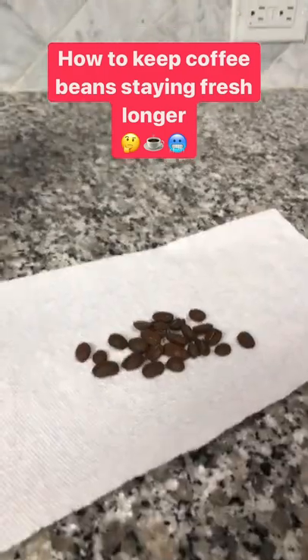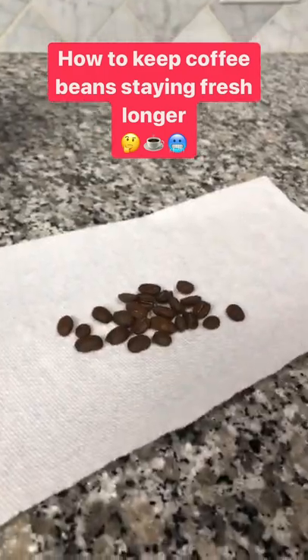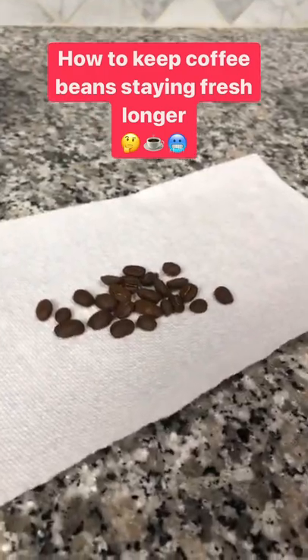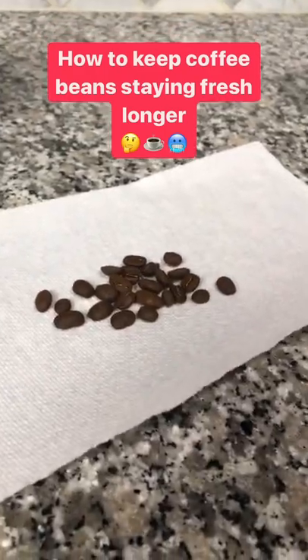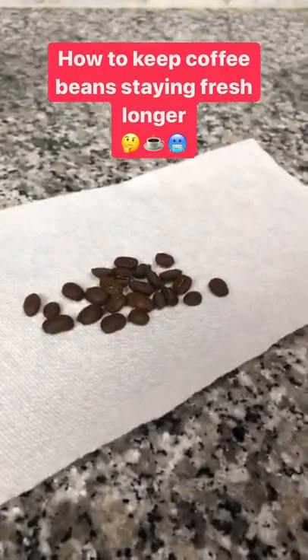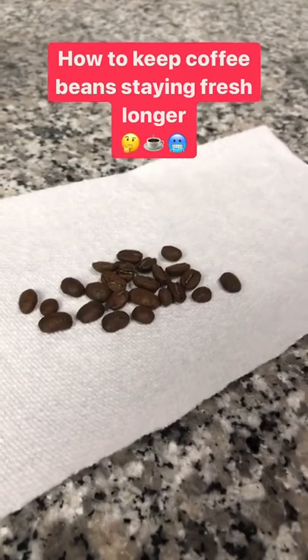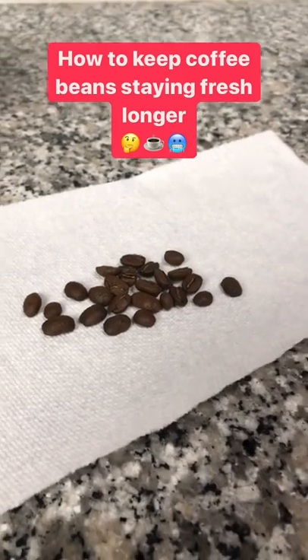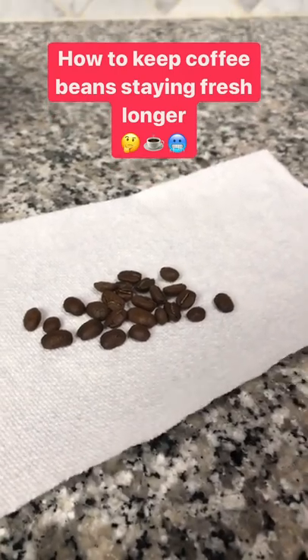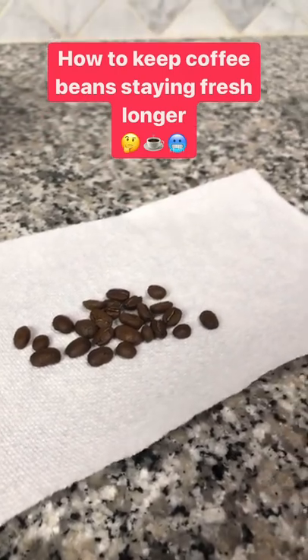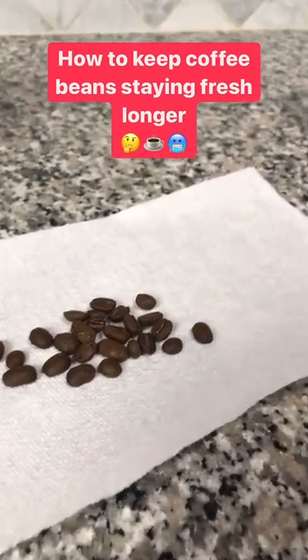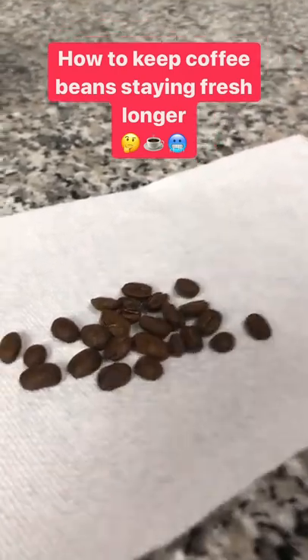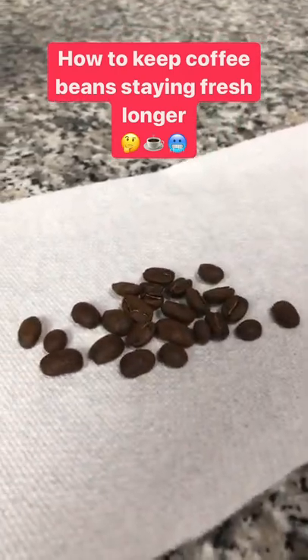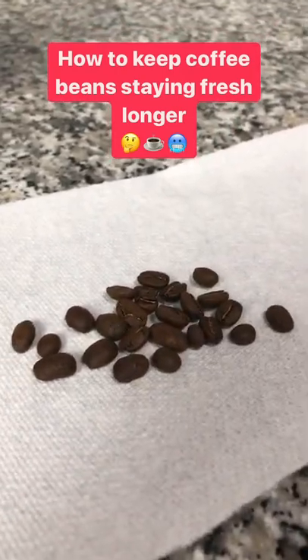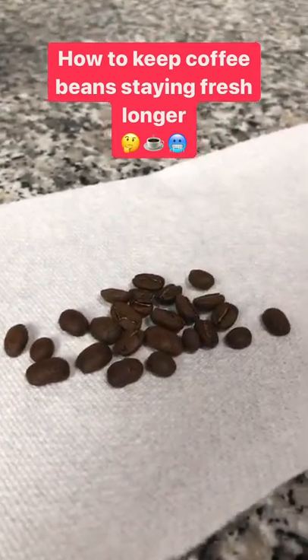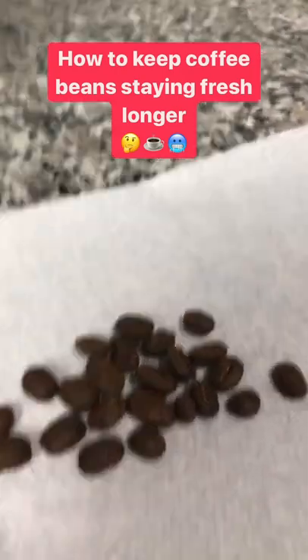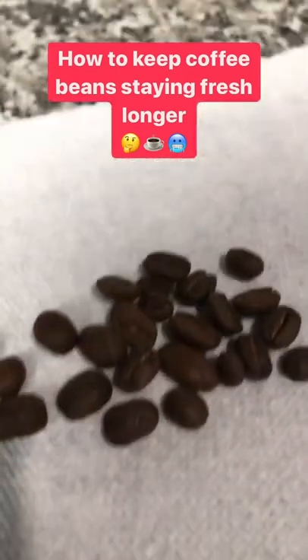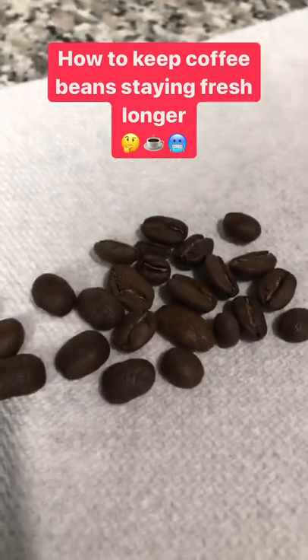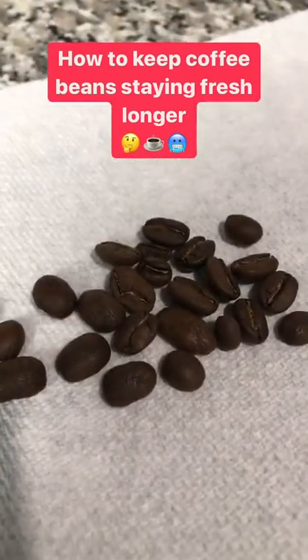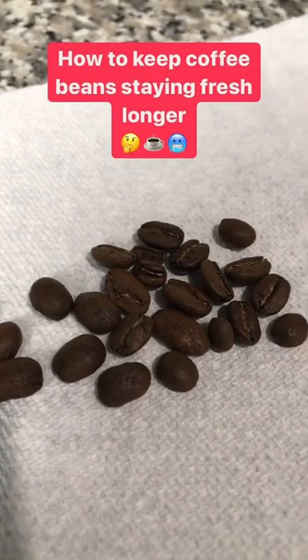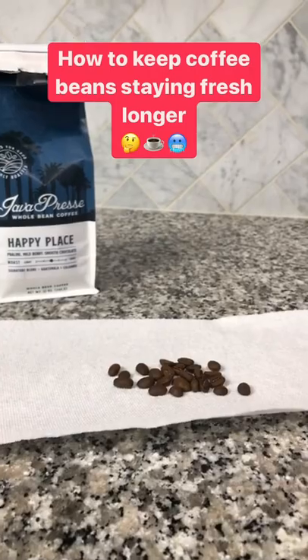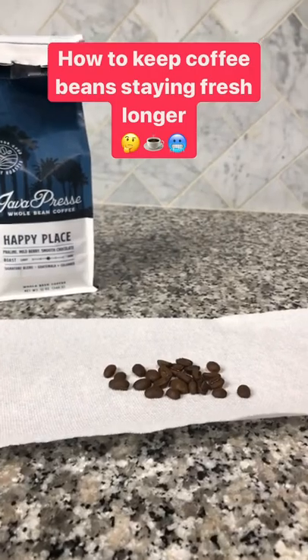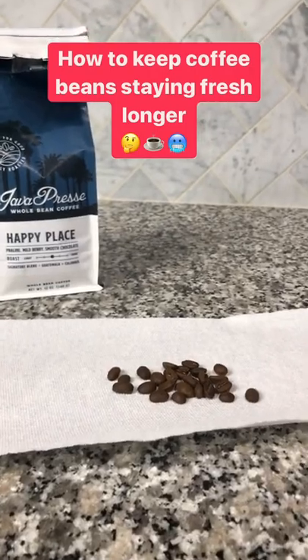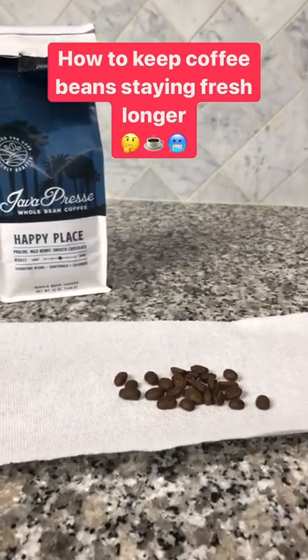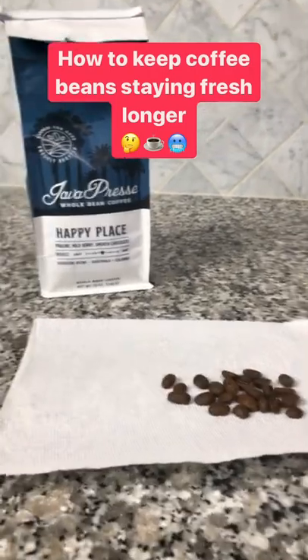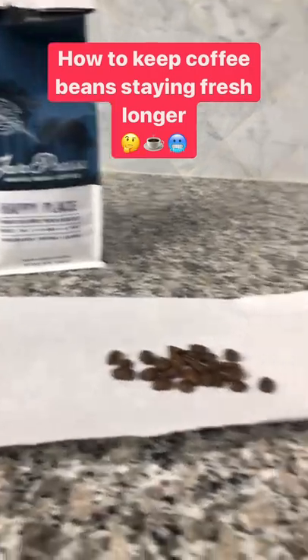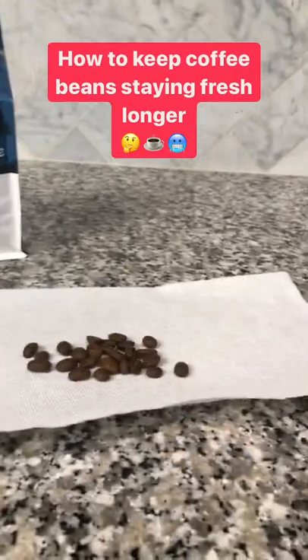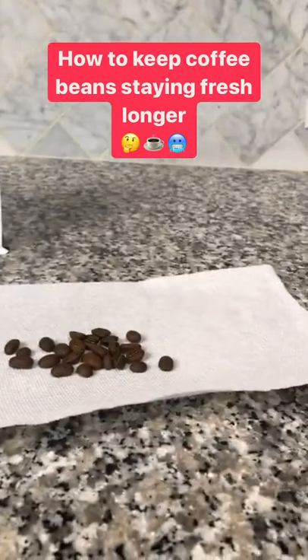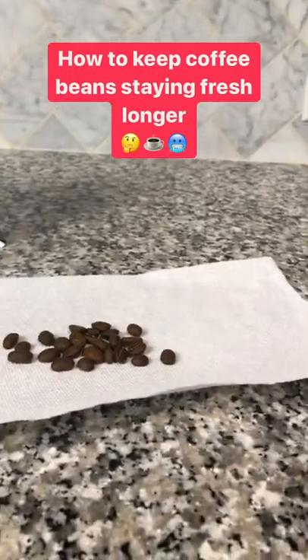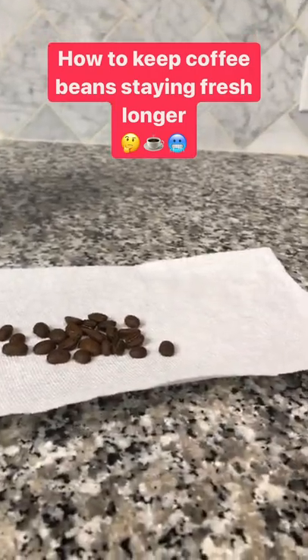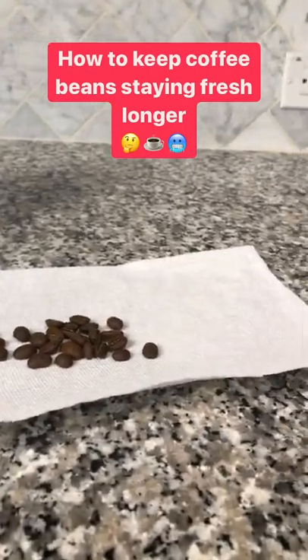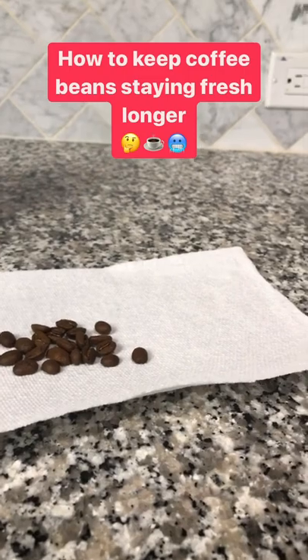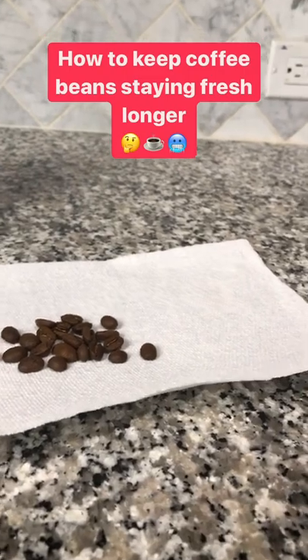This leads to oxidation, which means that your coffee beans can go stale. And if you roasted them, they go stale even faster, and if you ground them, they go stale even faster. So what's a coffee drinker to do to keep your coffee beans staying fresh and delicious — other than drinking more coffee?